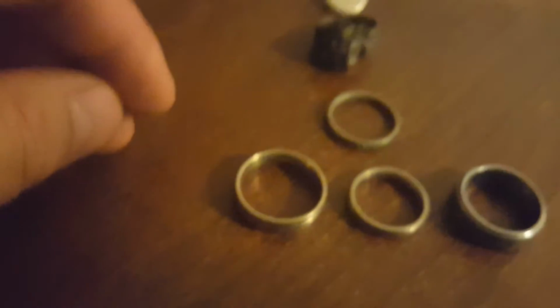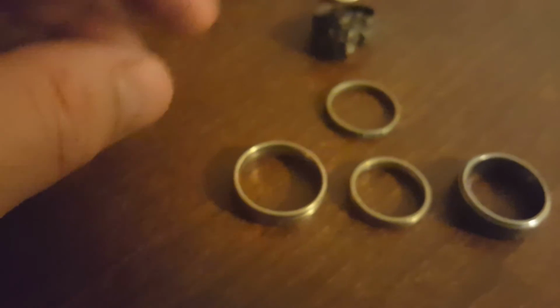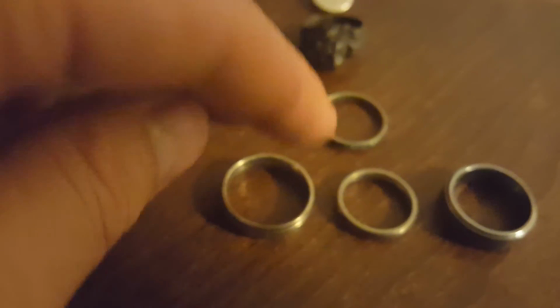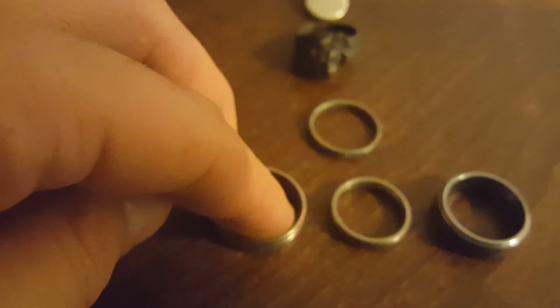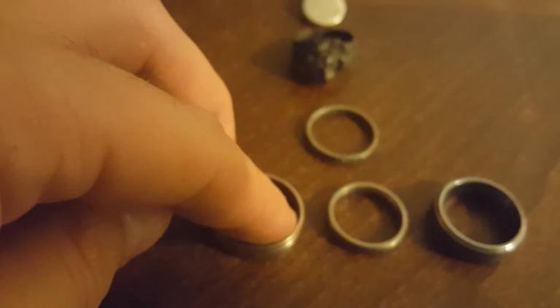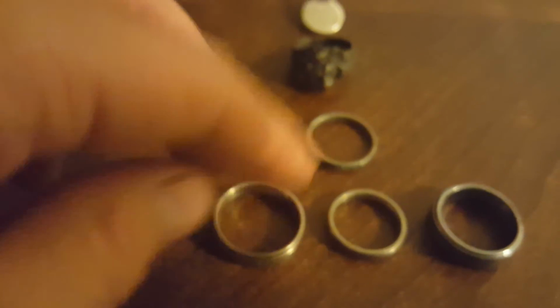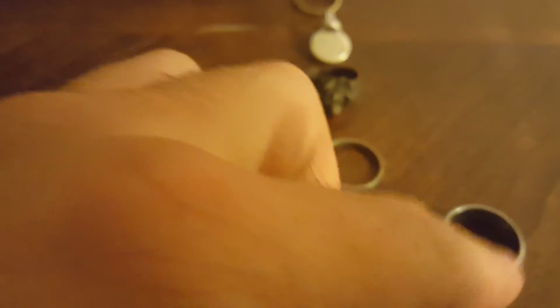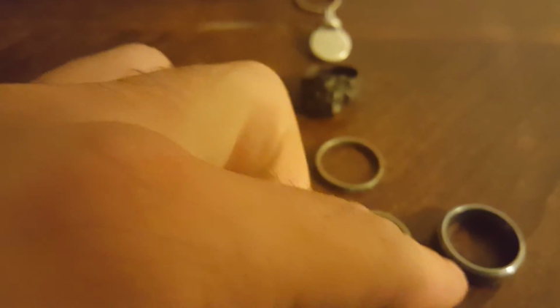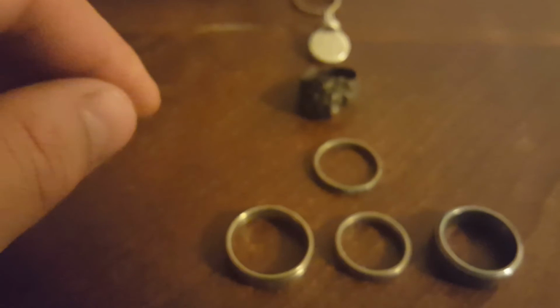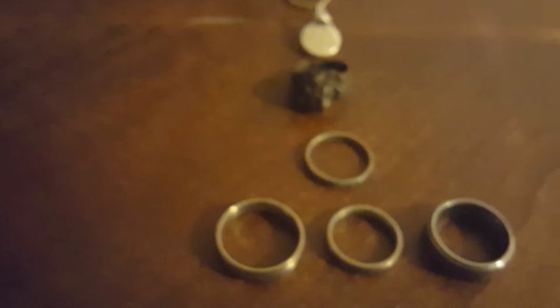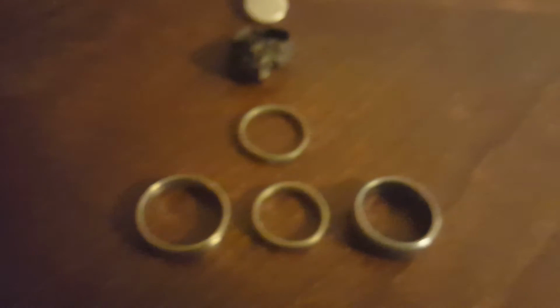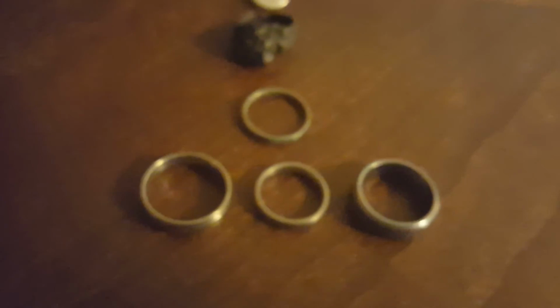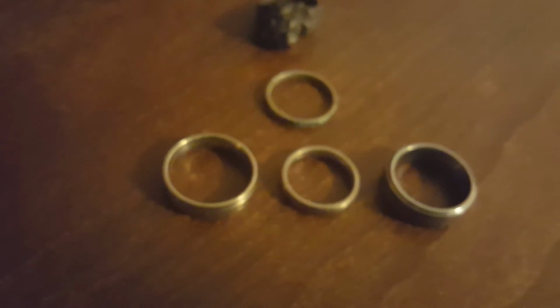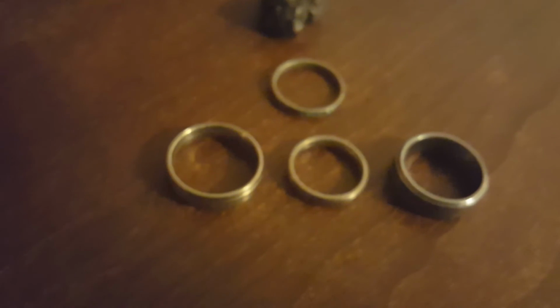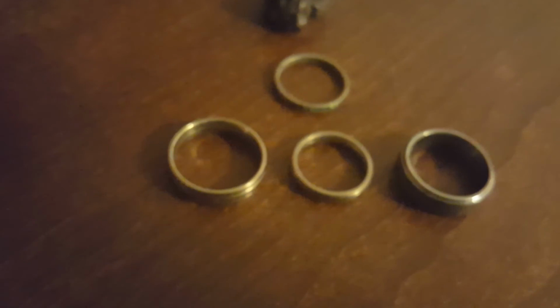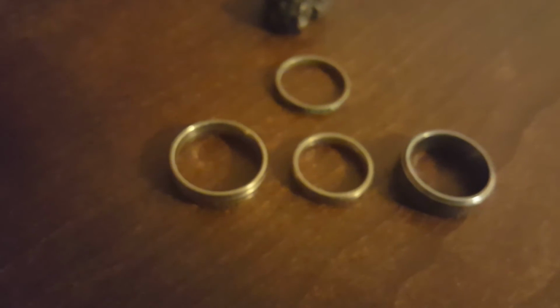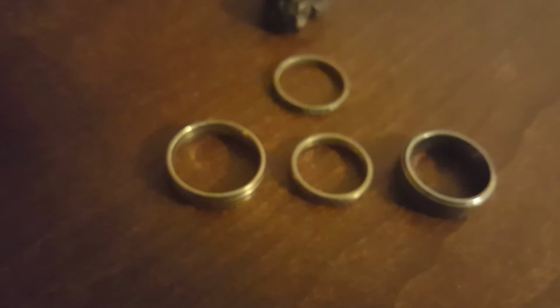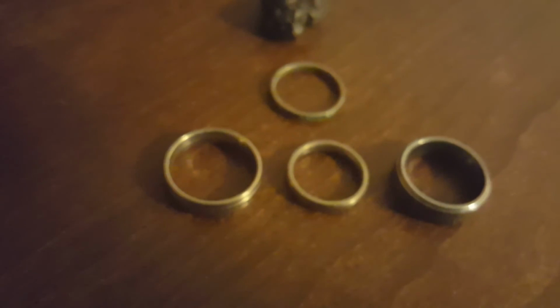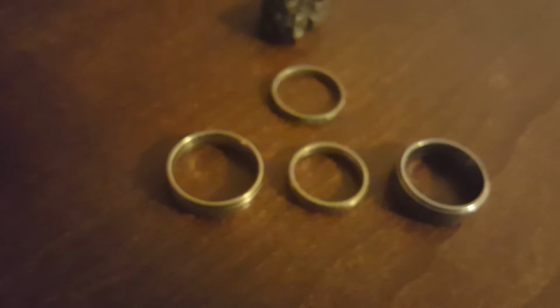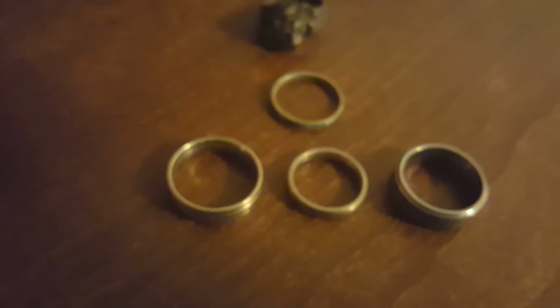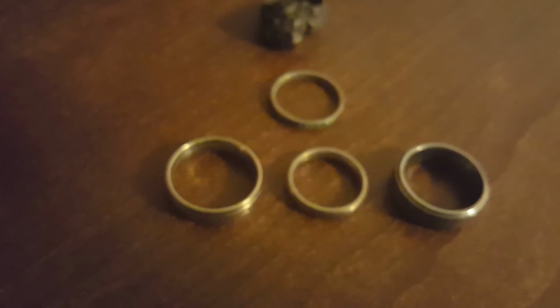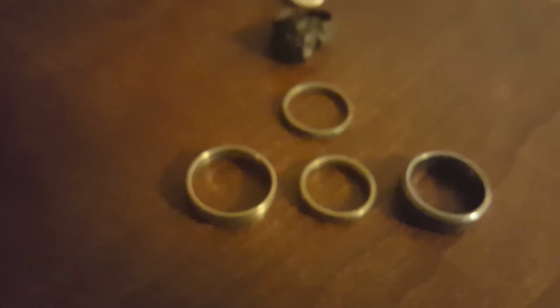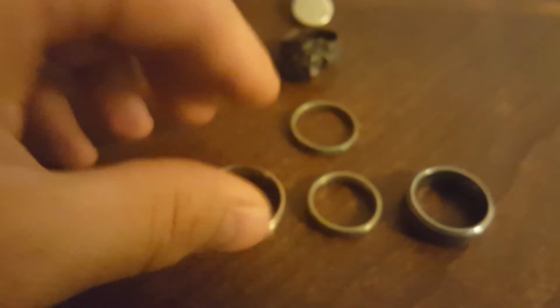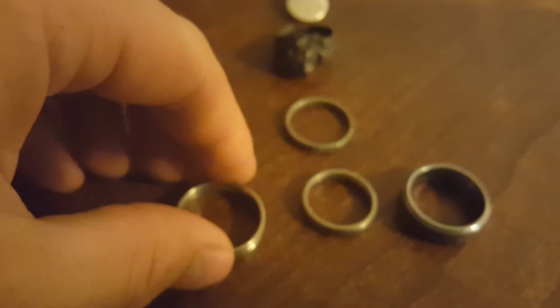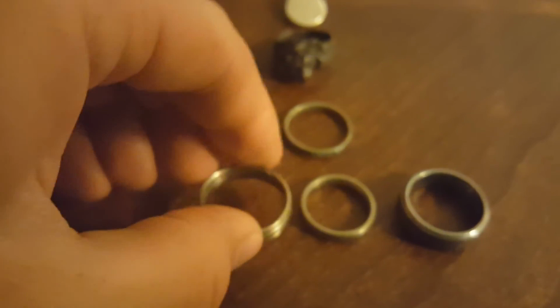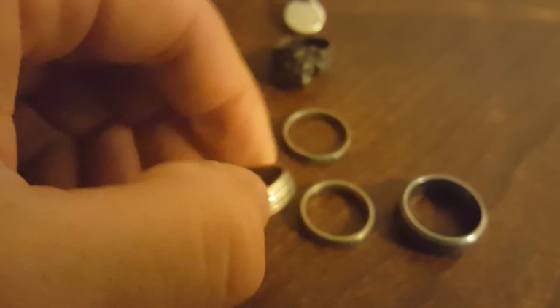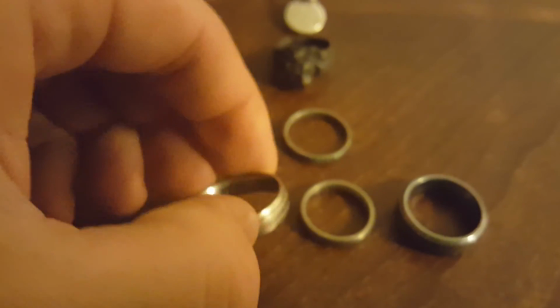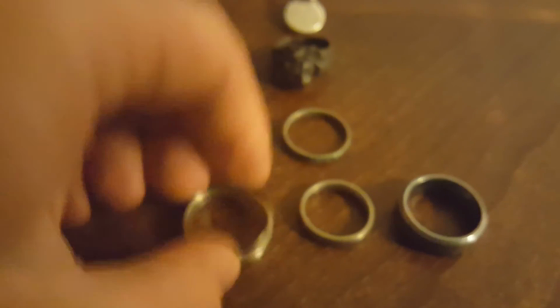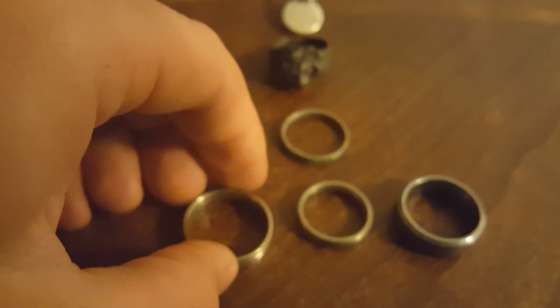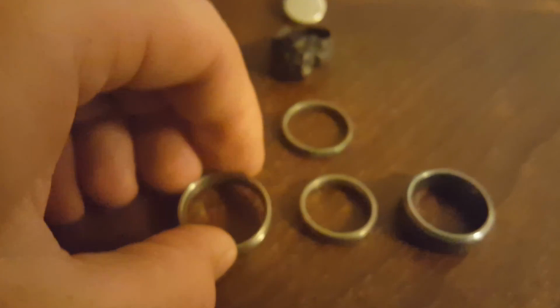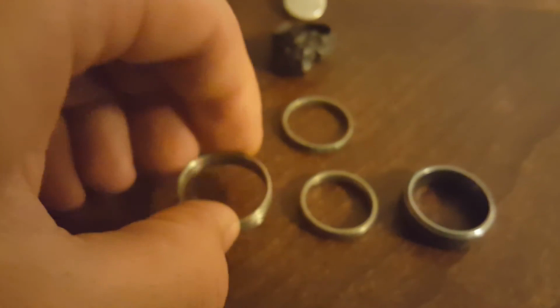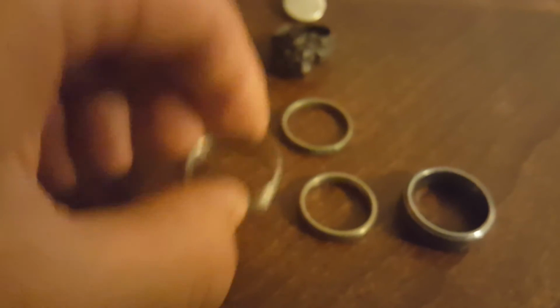Got two titanium rings and one tungsten — all three of them have engravings on them. Still waiting on a return on Craigslist. Still a nice little find. Any day you find a ring in the scoop is a good day.